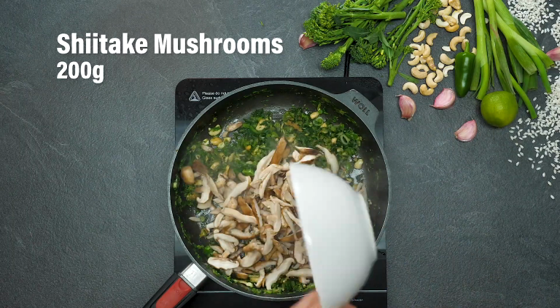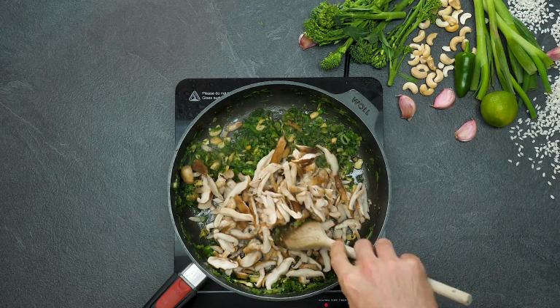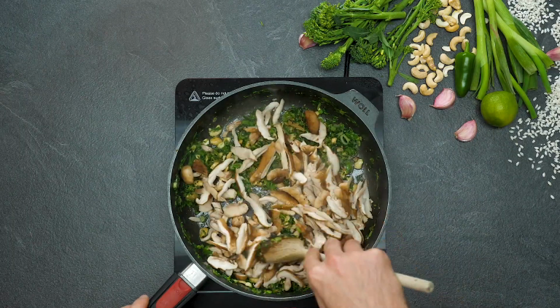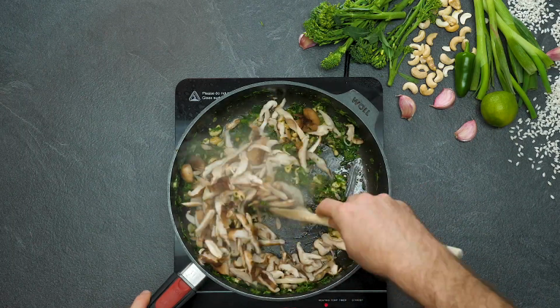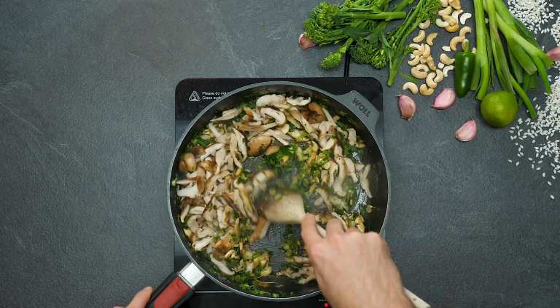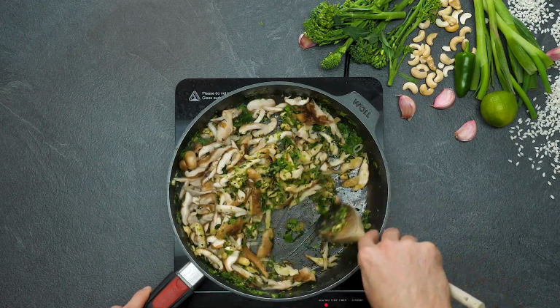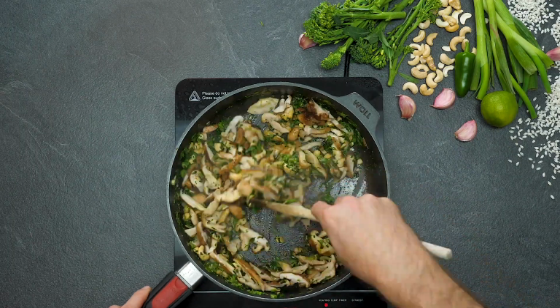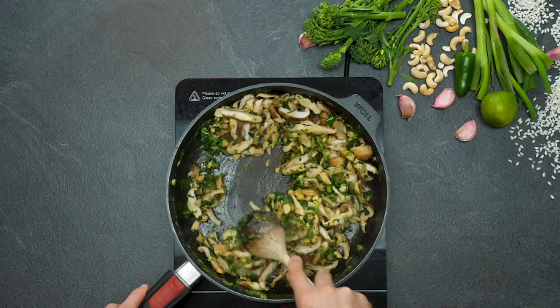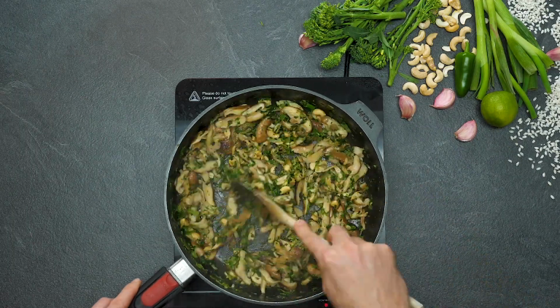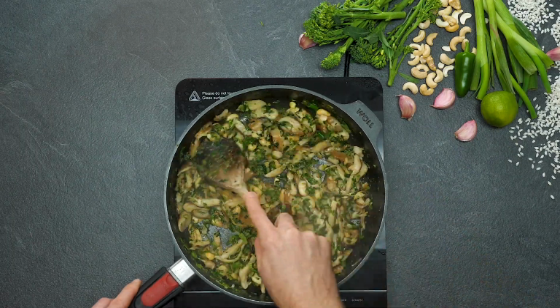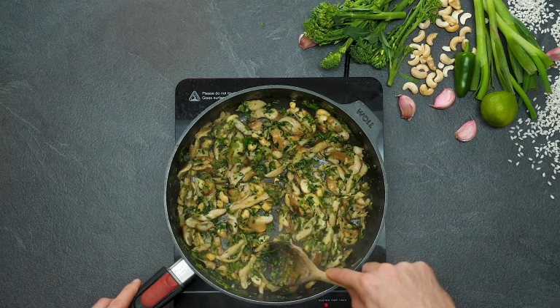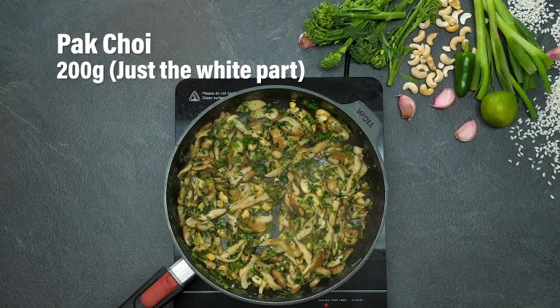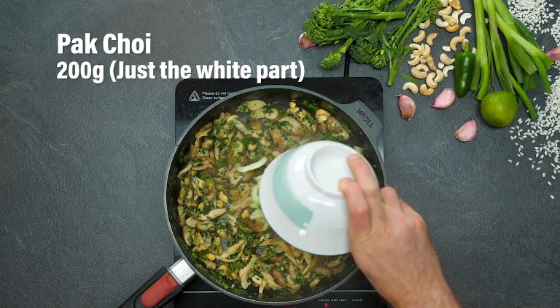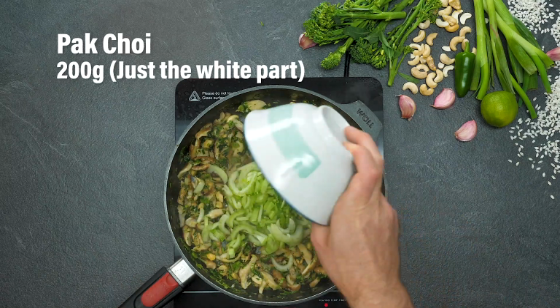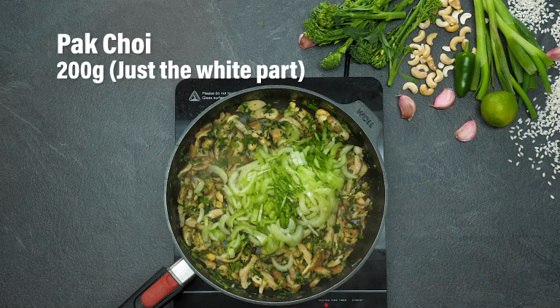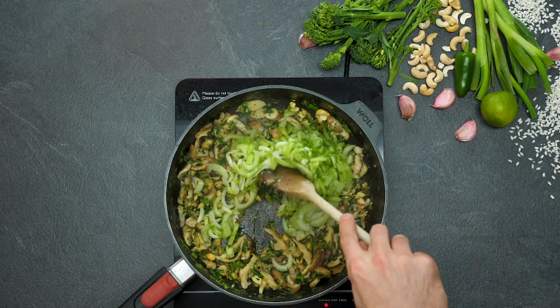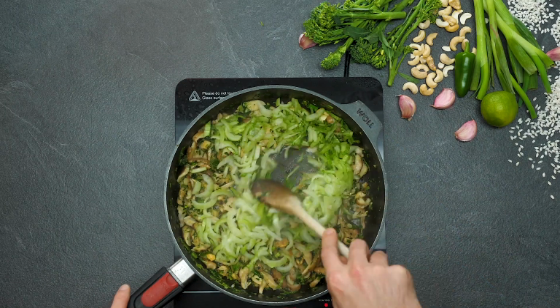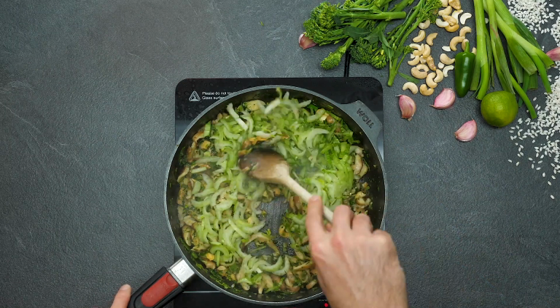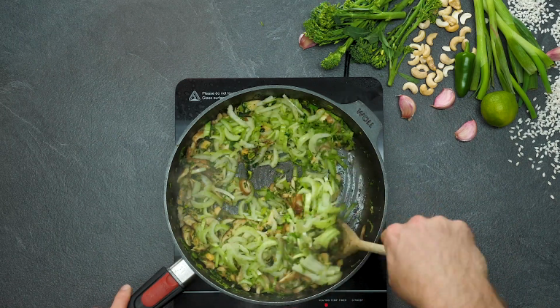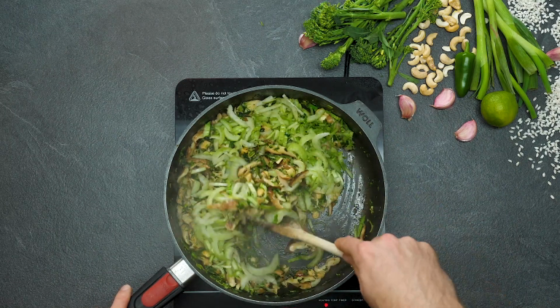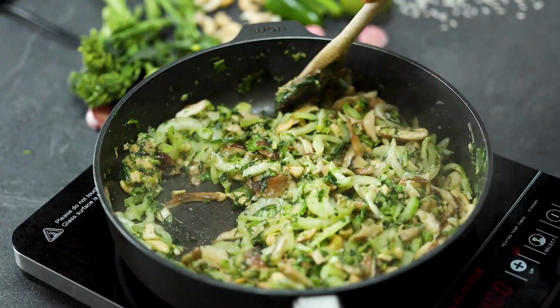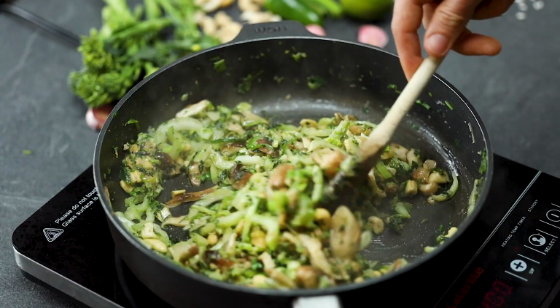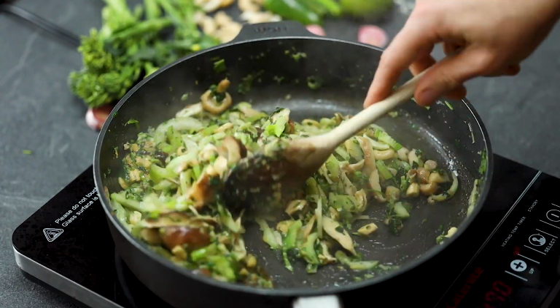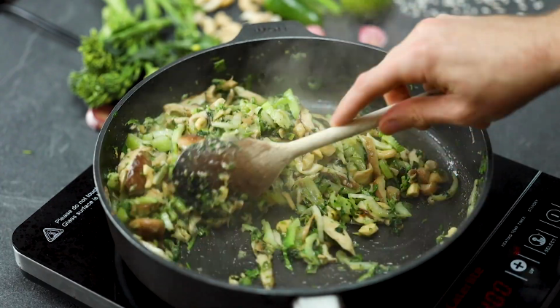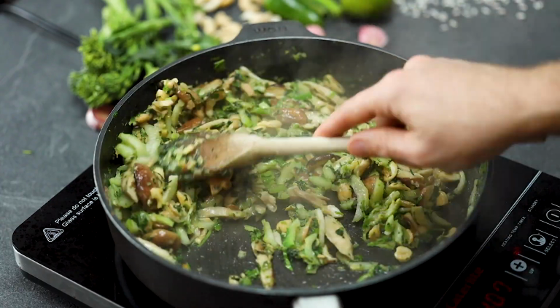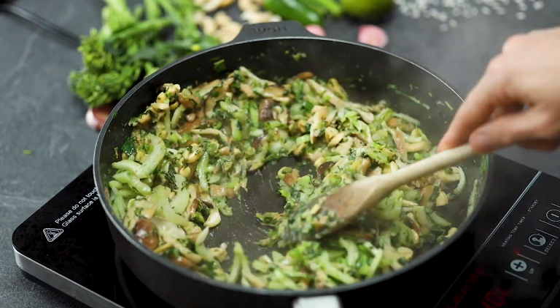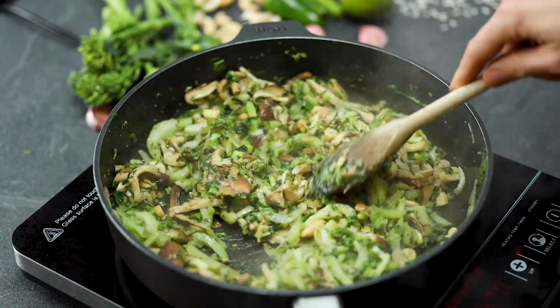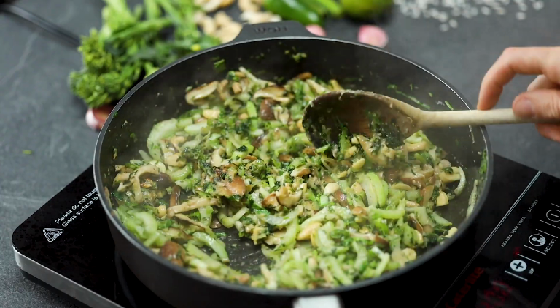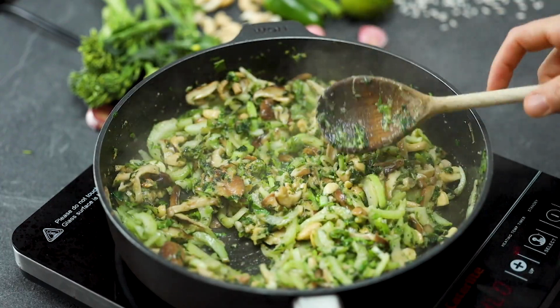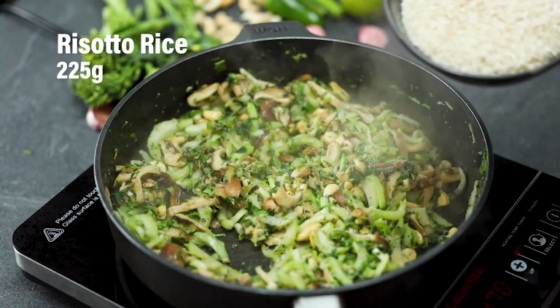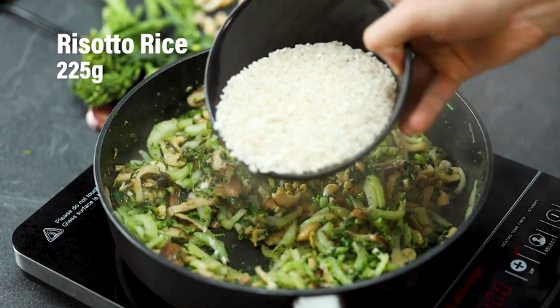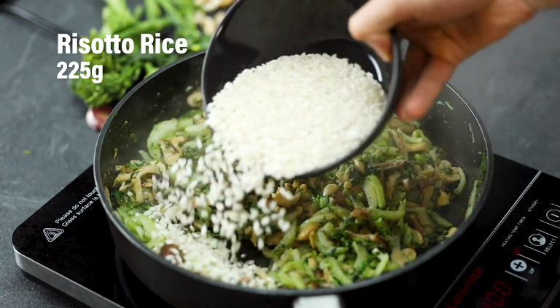Then add some shiitake mushrooms. The reason we're using those is because they cook down nicely and really have a flavour like meat. Pak choy is a really good quality Asian ingredient, available in most supermarkets and it's very, very healthy.